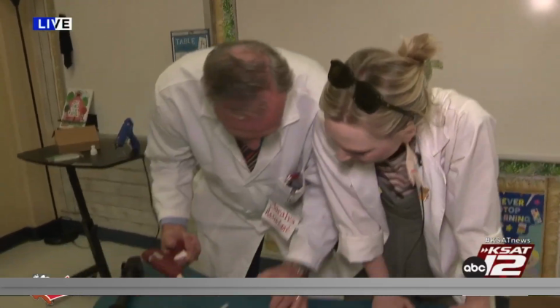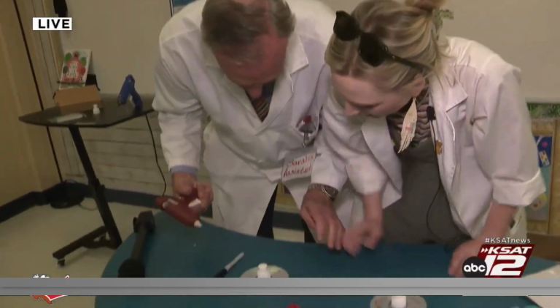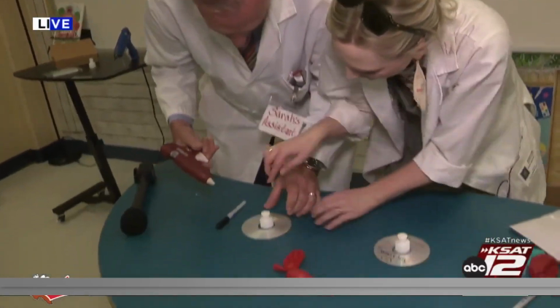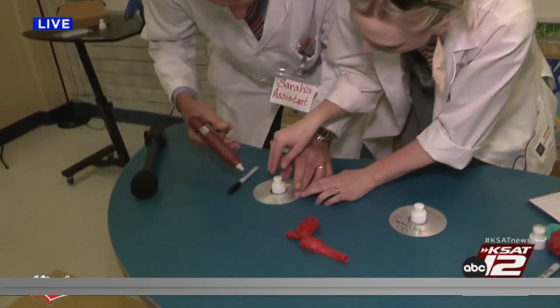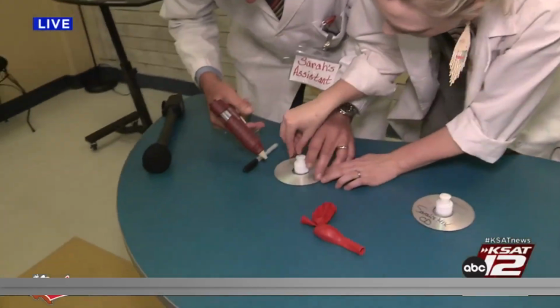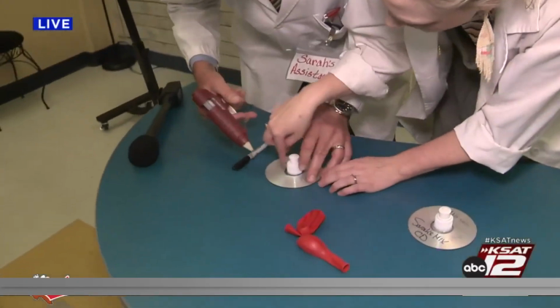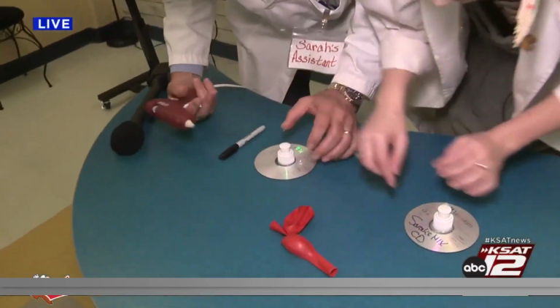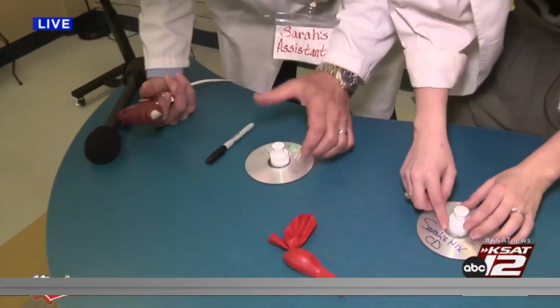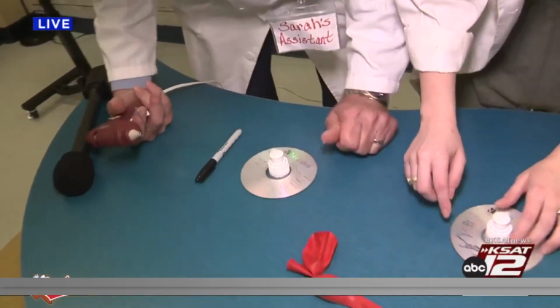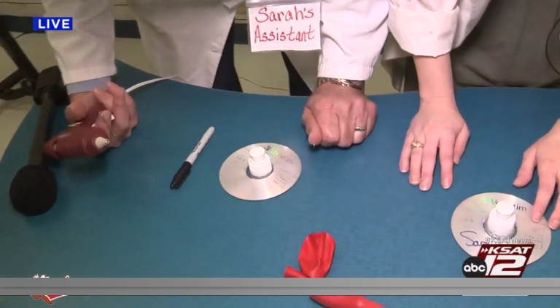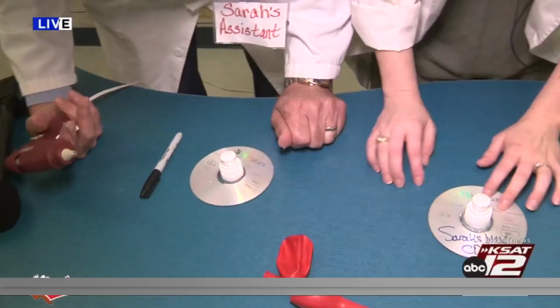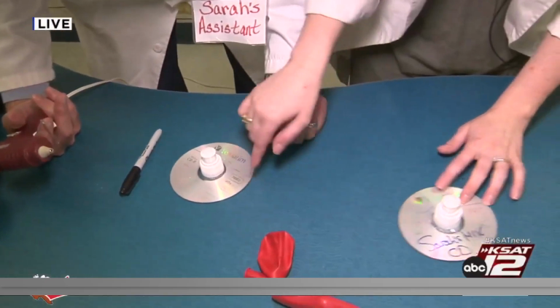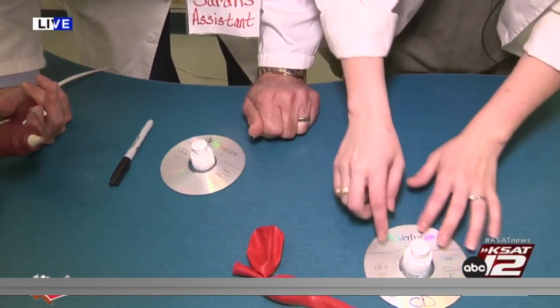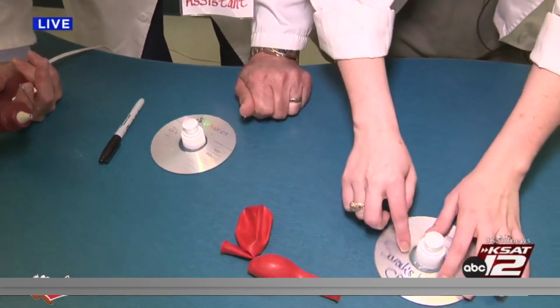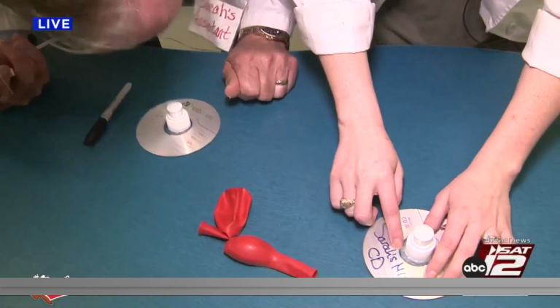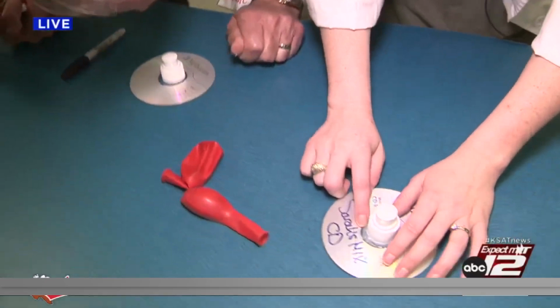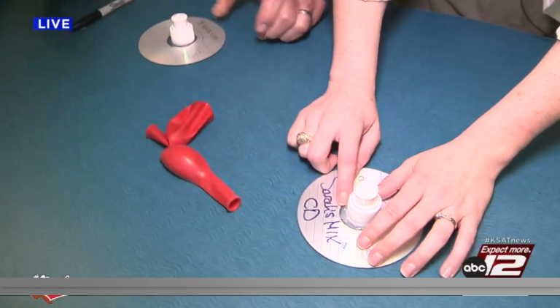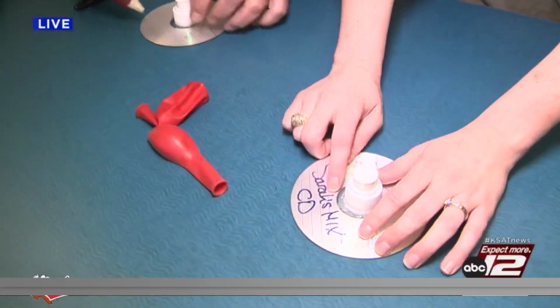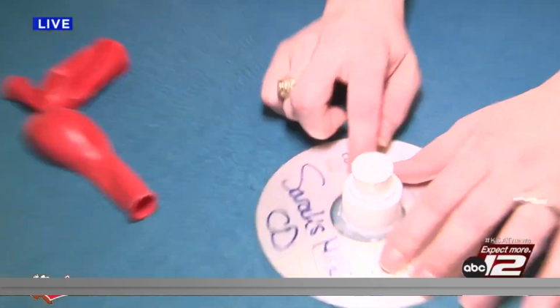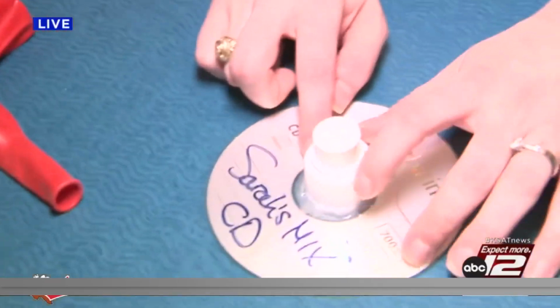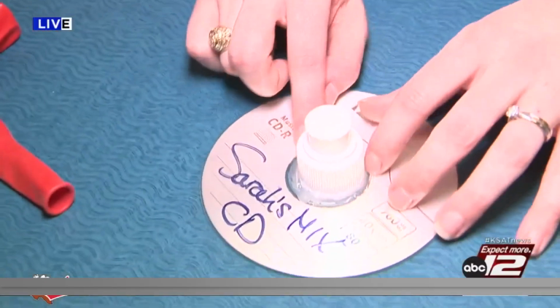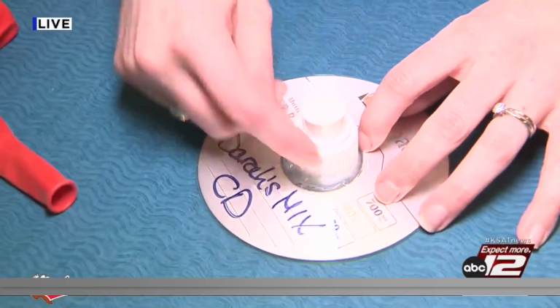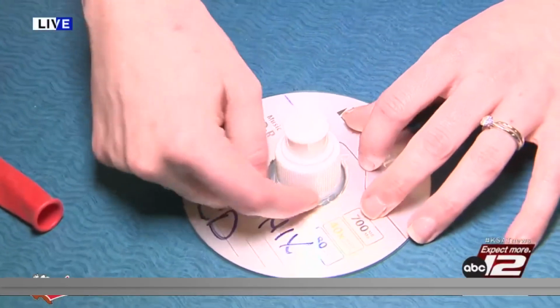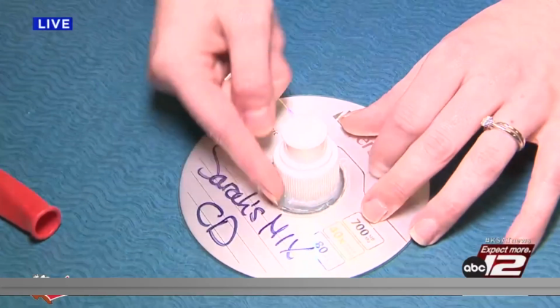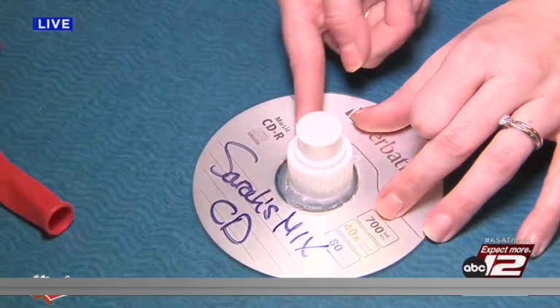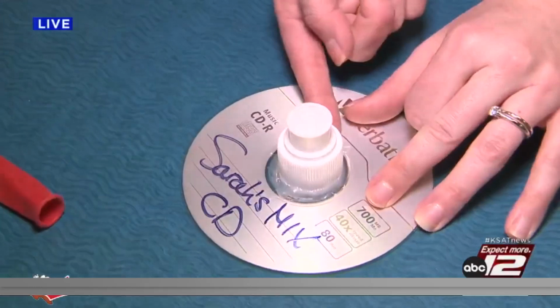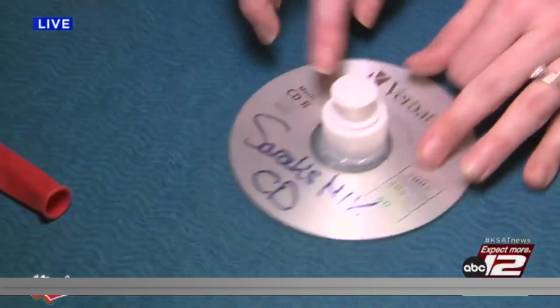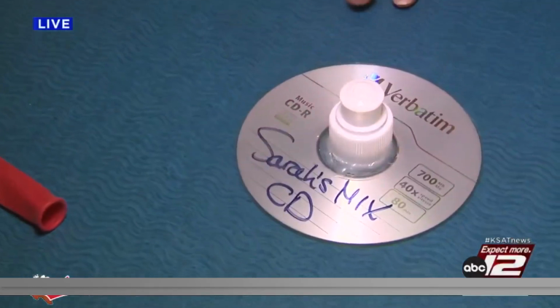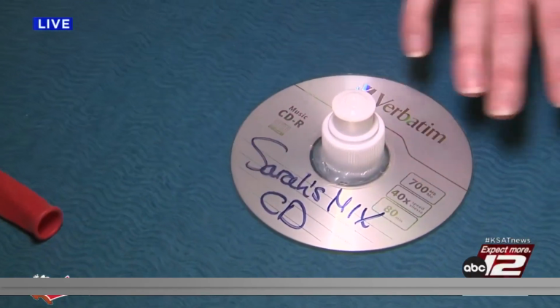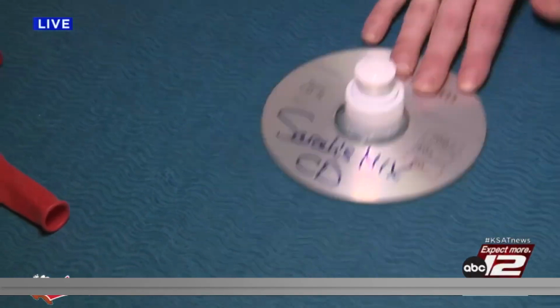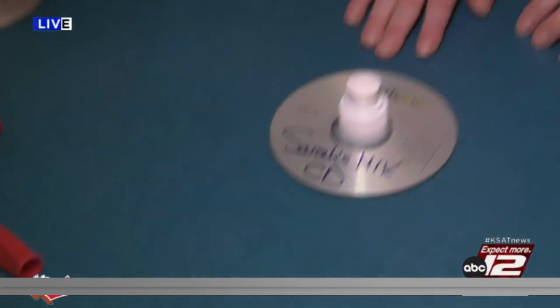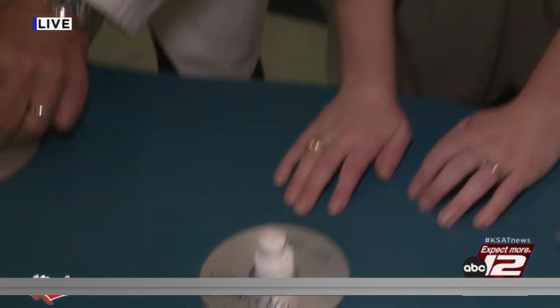You're going to hot glue it and then do another layer around there. I've got to wait for it to cool down. This is what it looks like cooled — this is what it's eventually going to look like. You want to get a layer around there too.